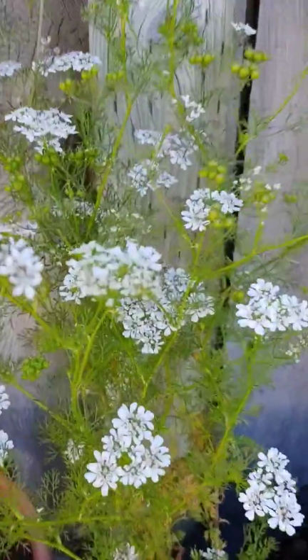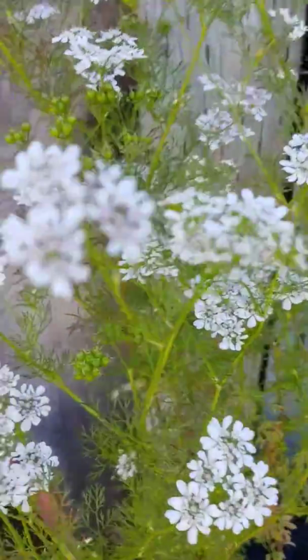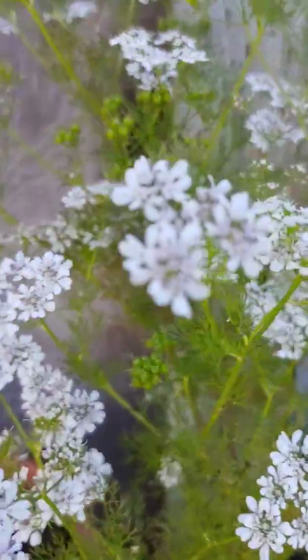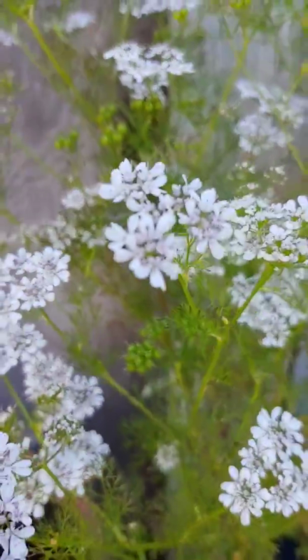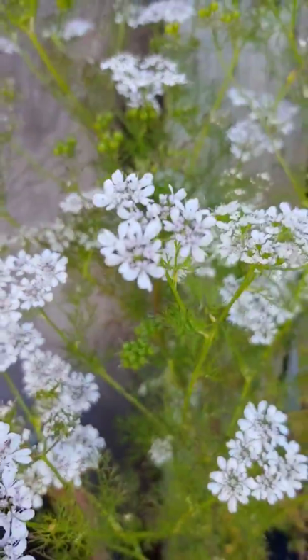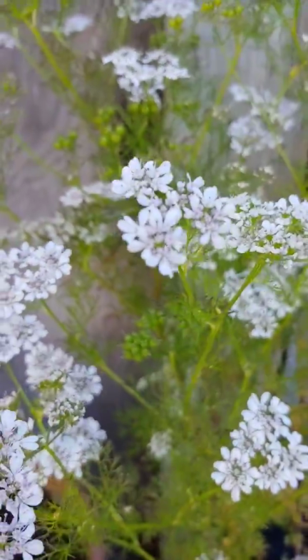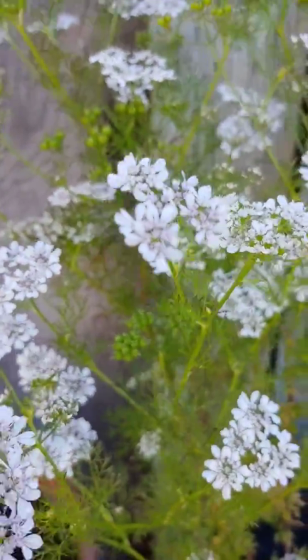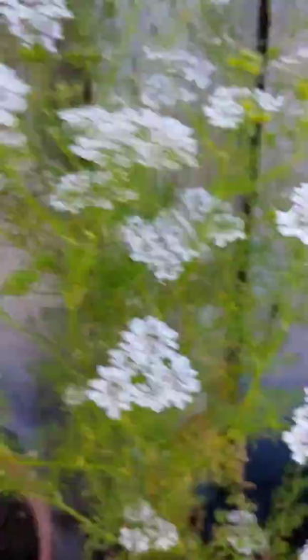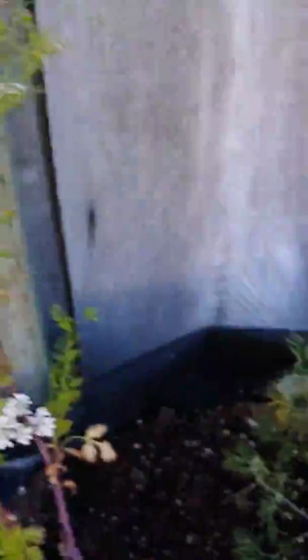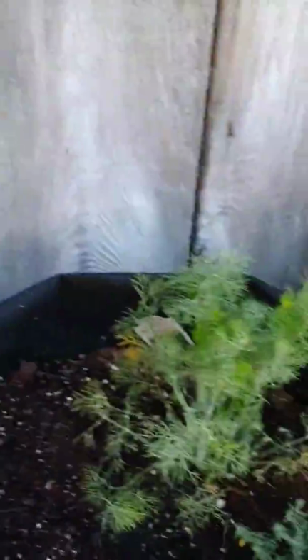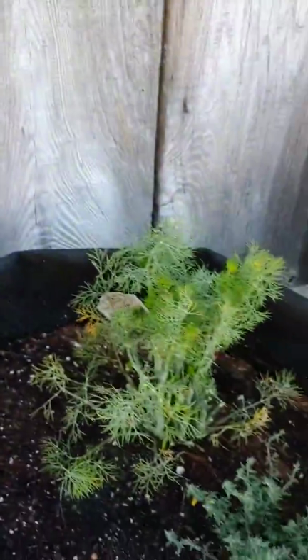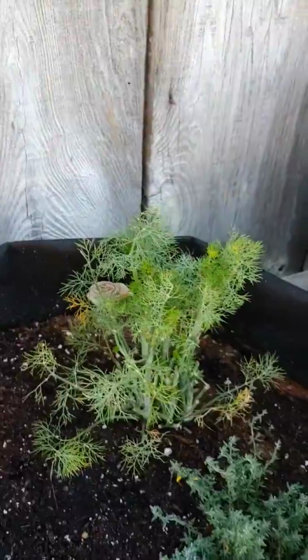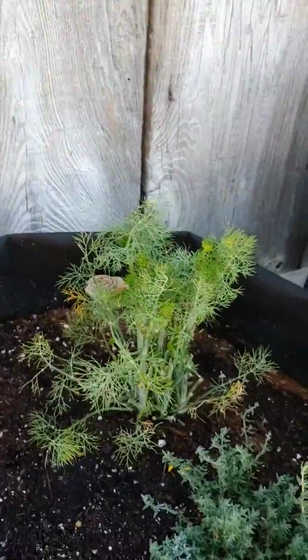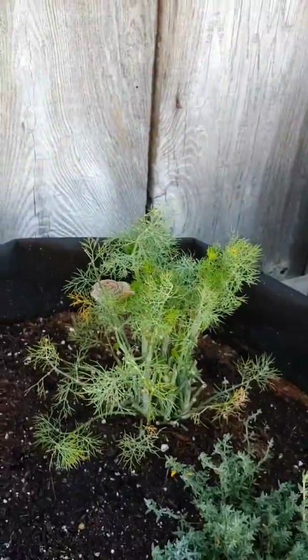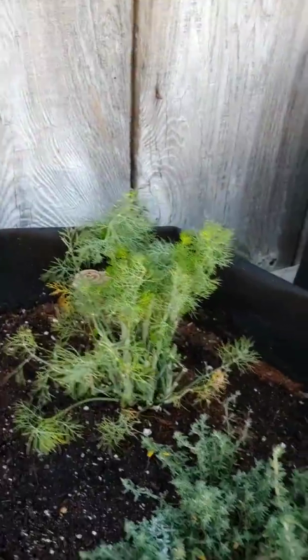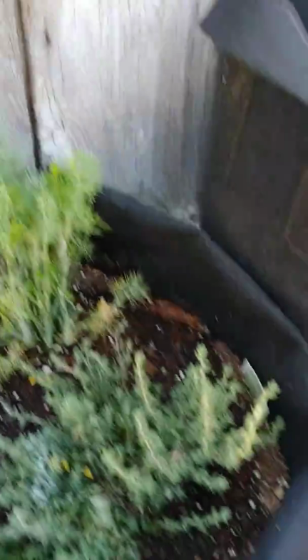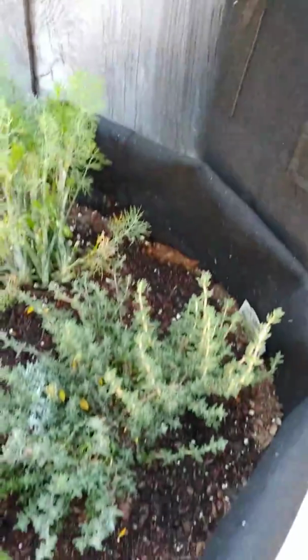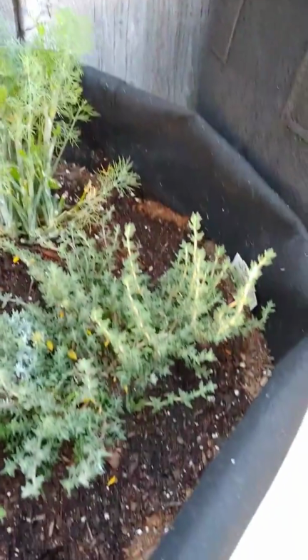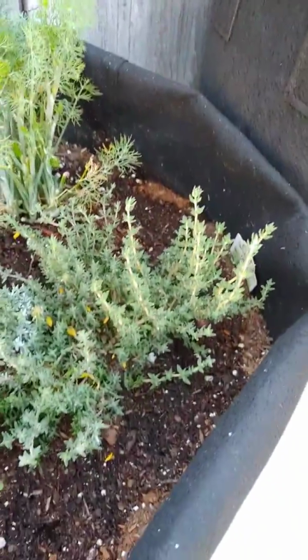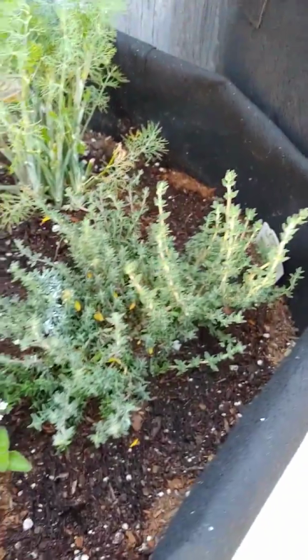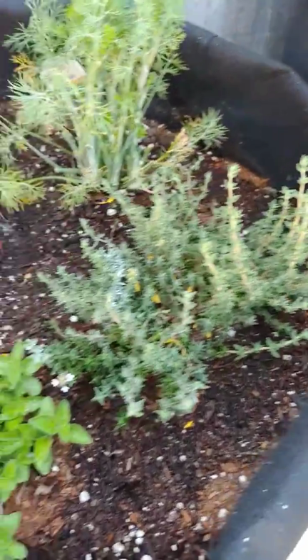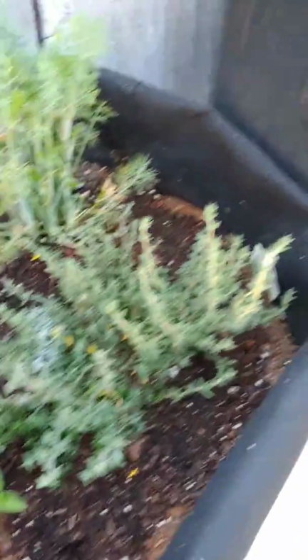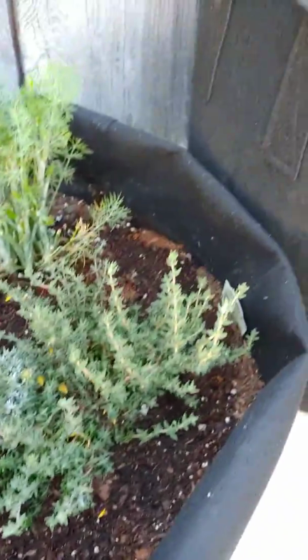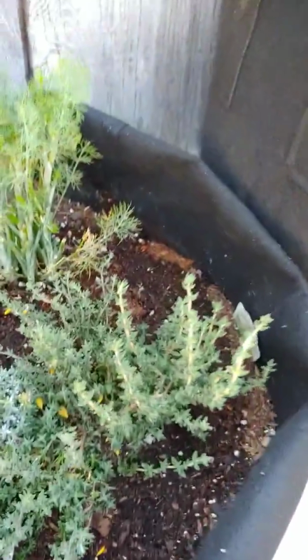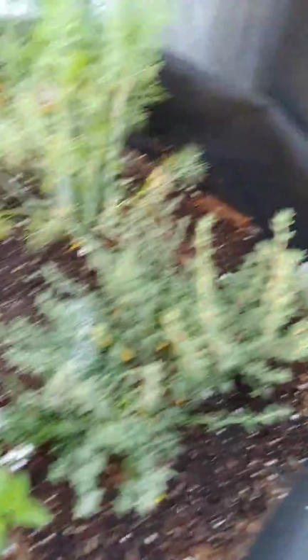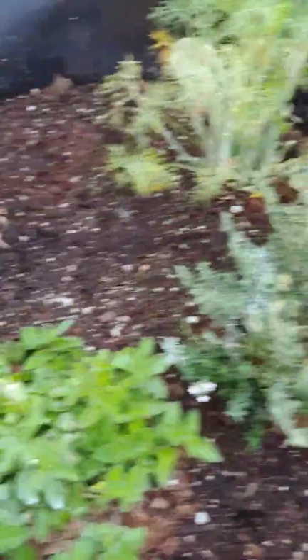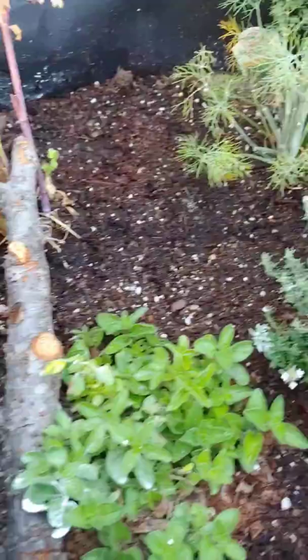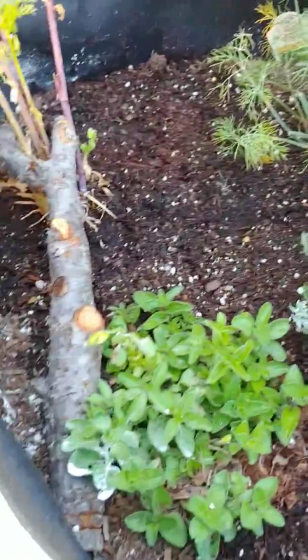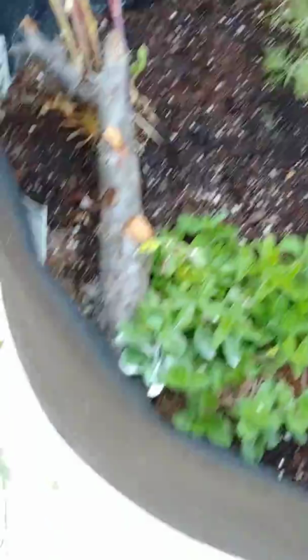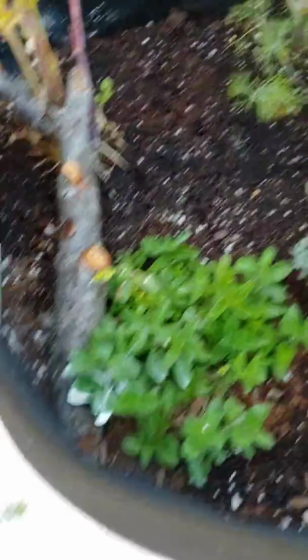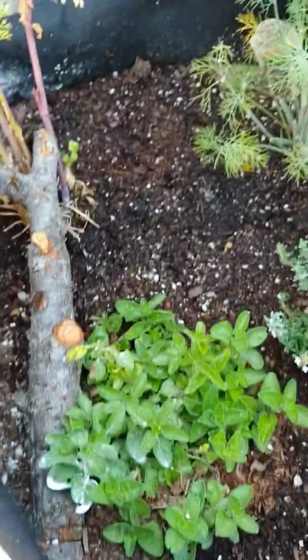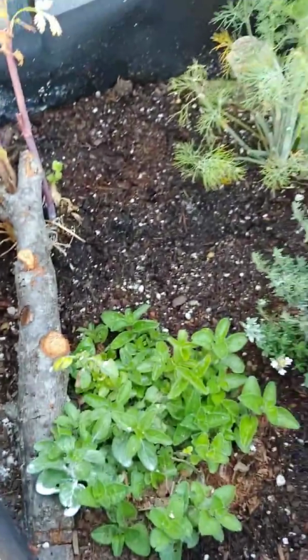Look at how pretty those flowers are. My dill — I used a bunch of that the other day. Tarragon. Oh no, that's thyme. And oregano is doing amazing.